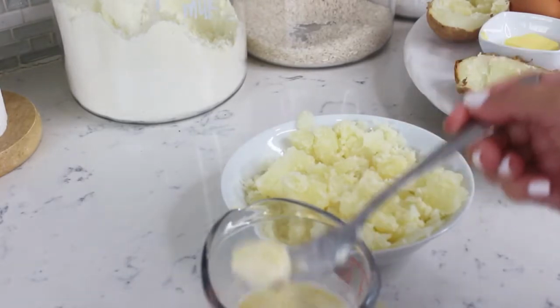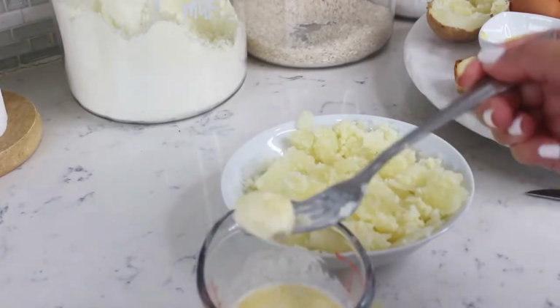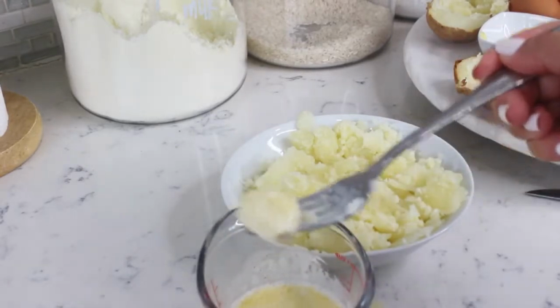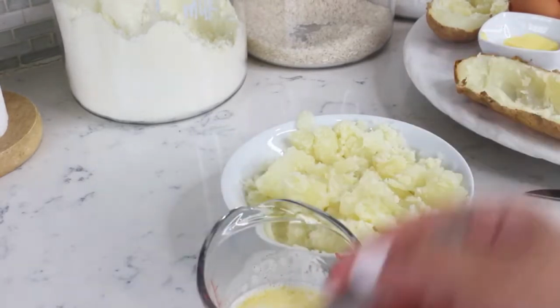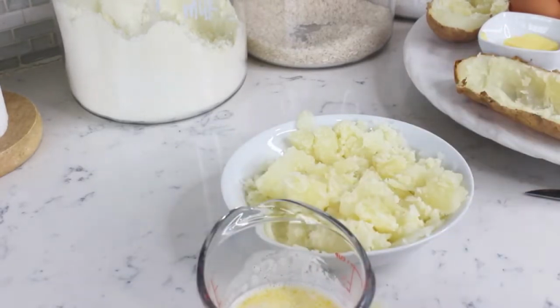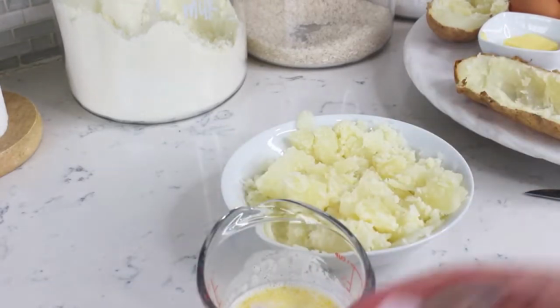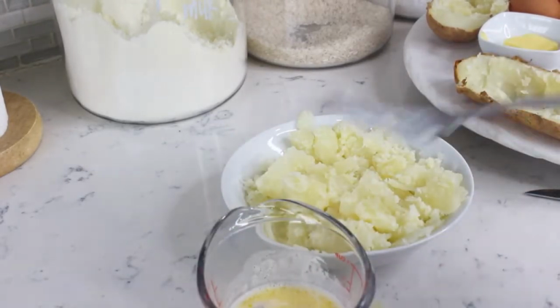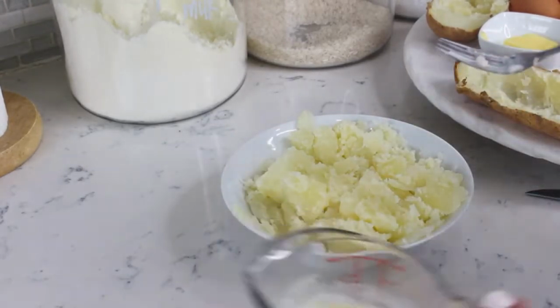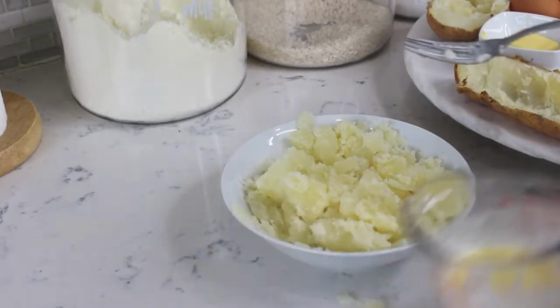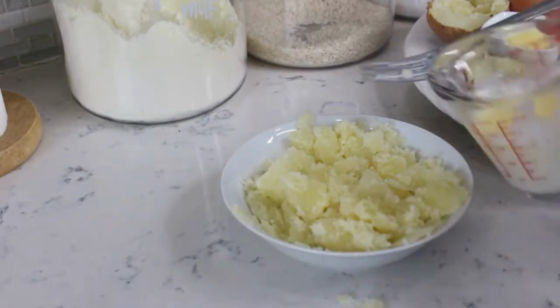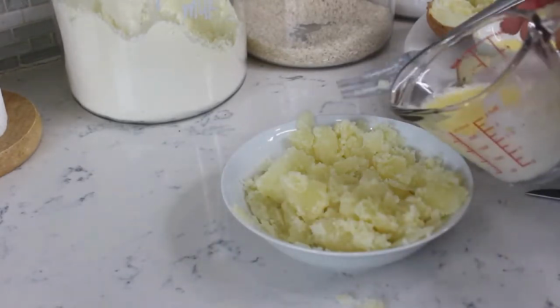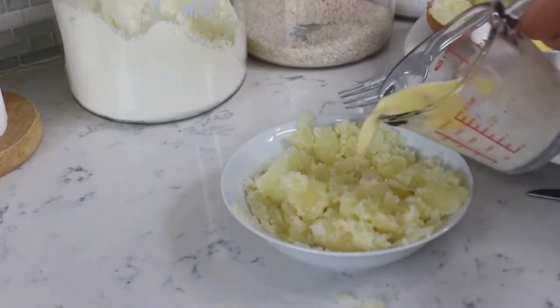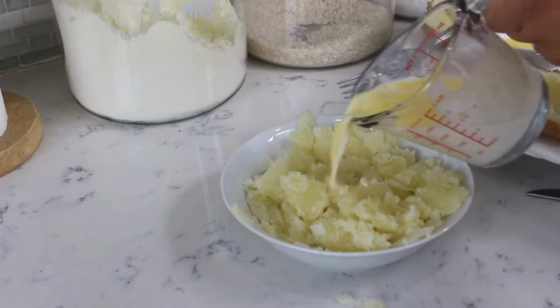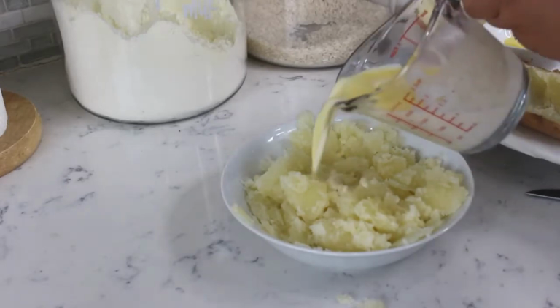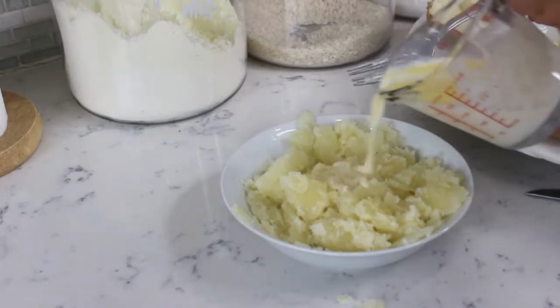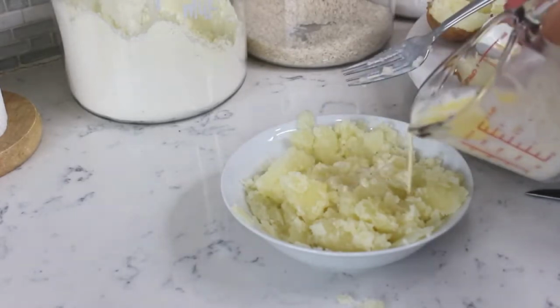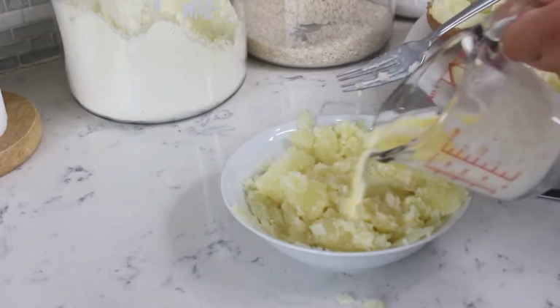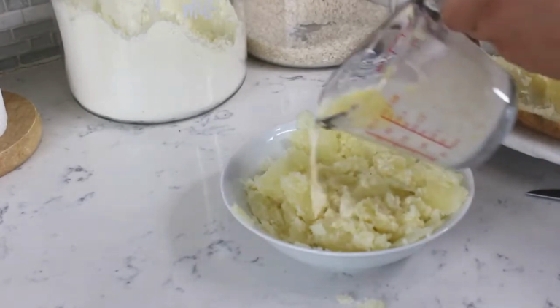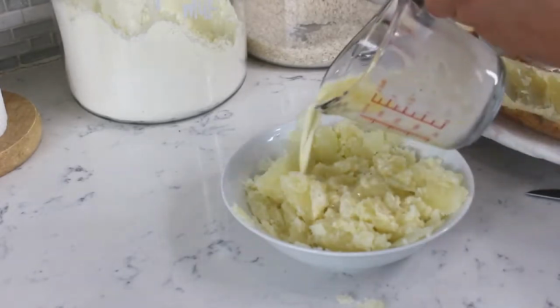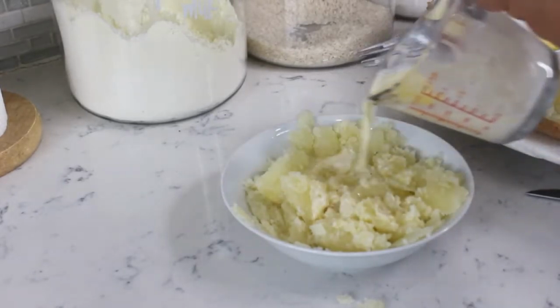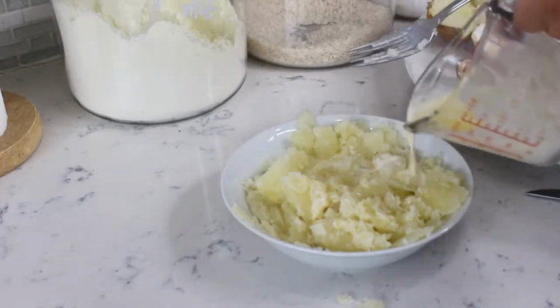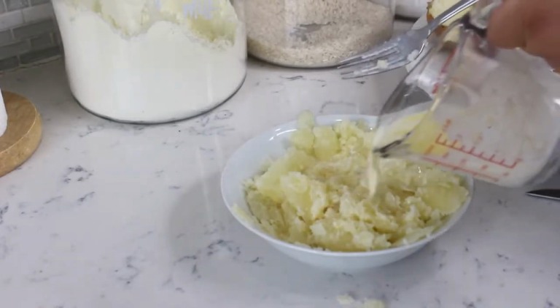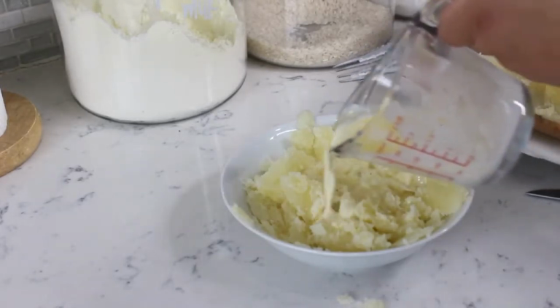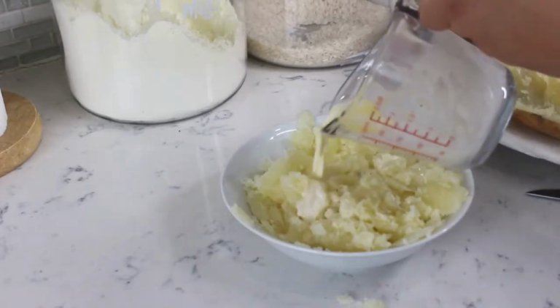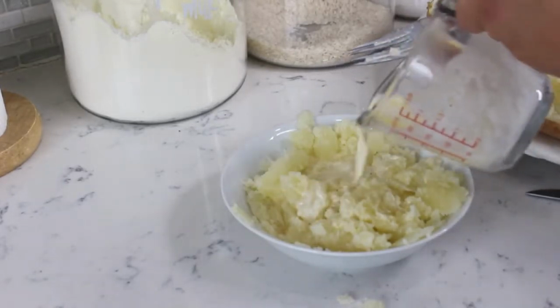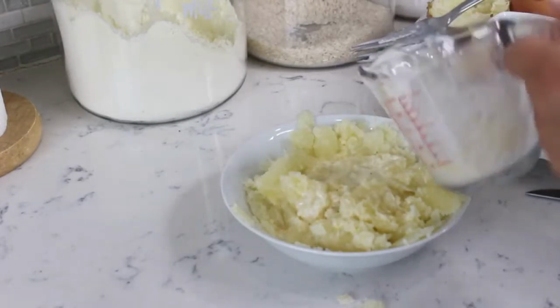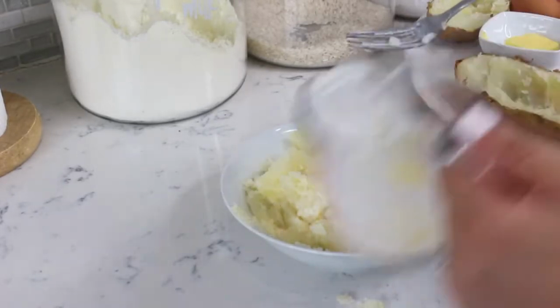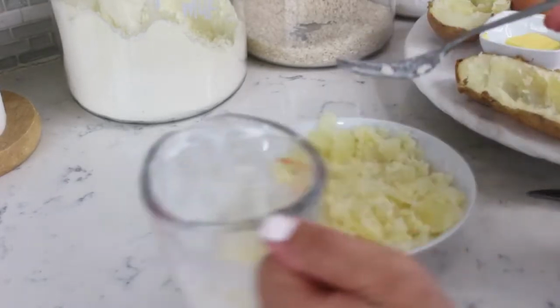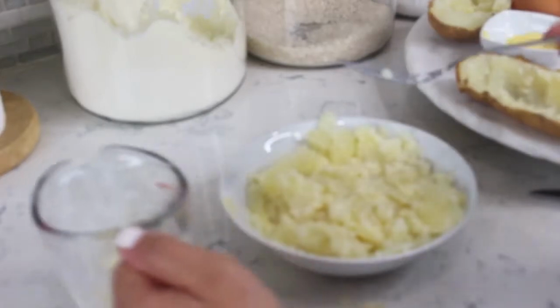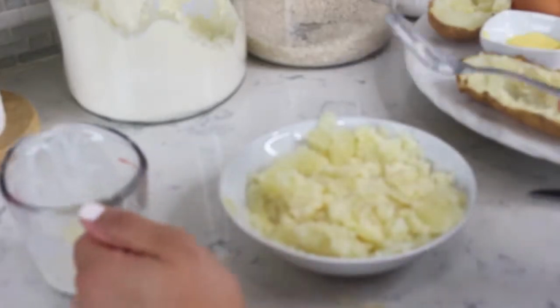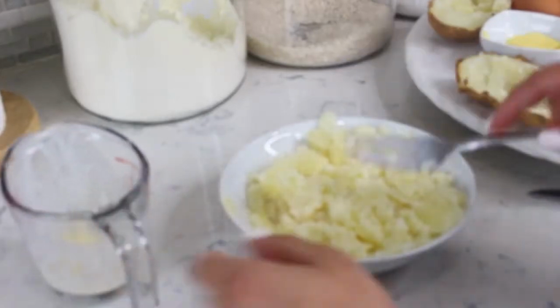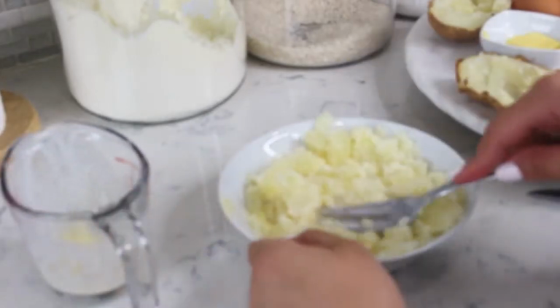If you like your potatoes to be smoother, feel free to mash it until you get the right consistency. For this particular dish I like to feel the potato chunks in every bite — it's so good.